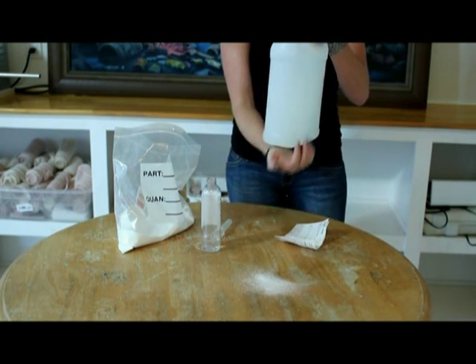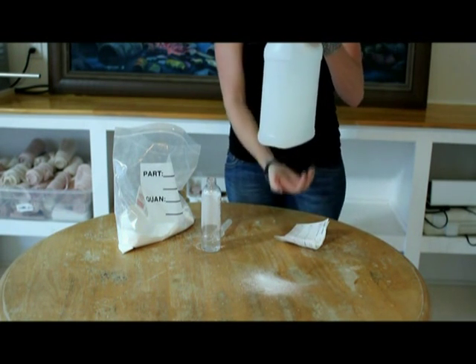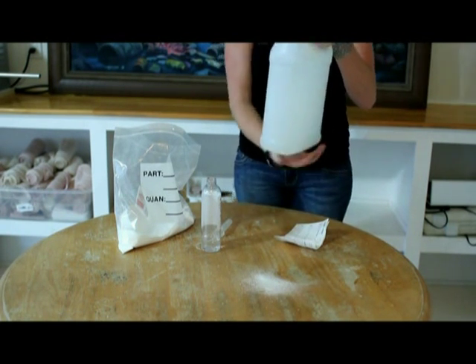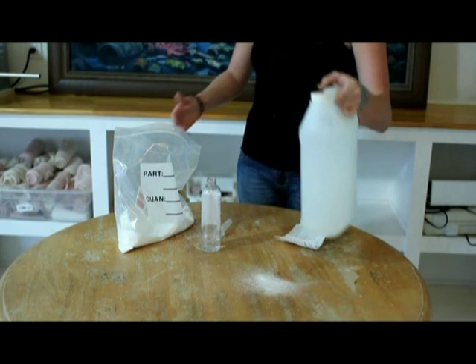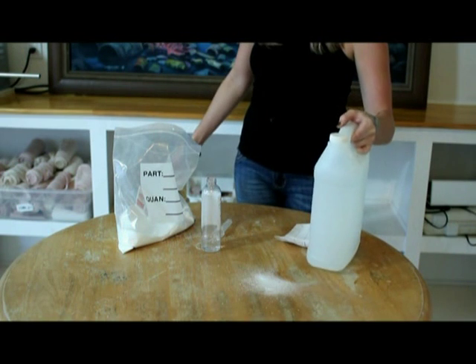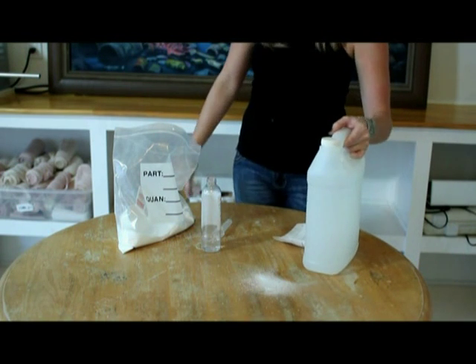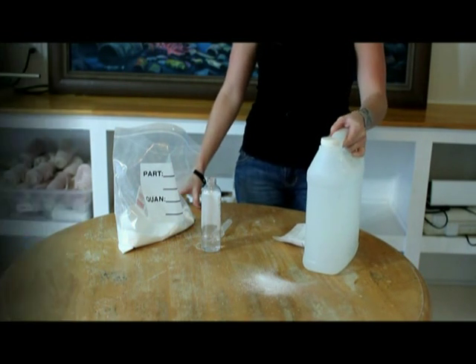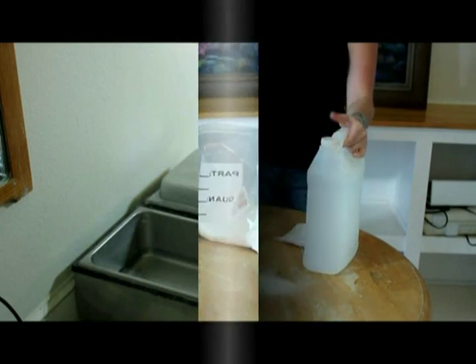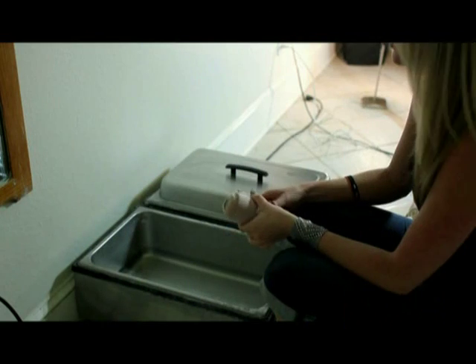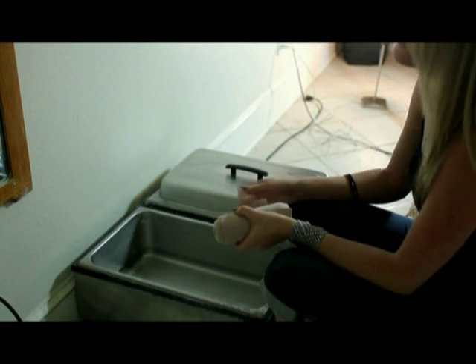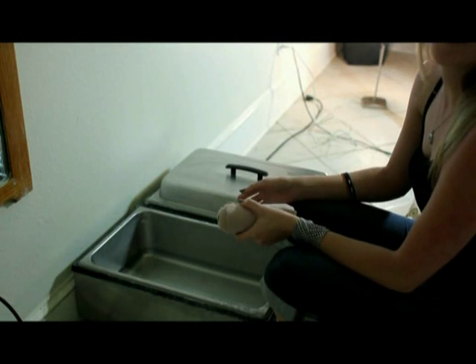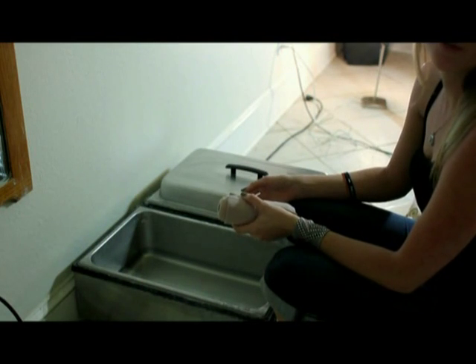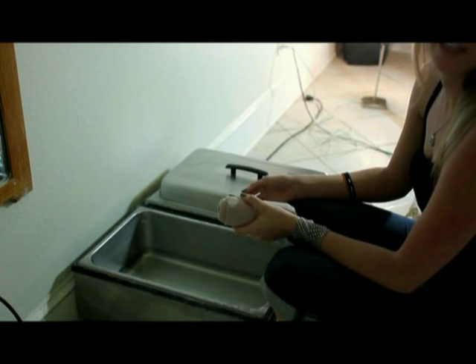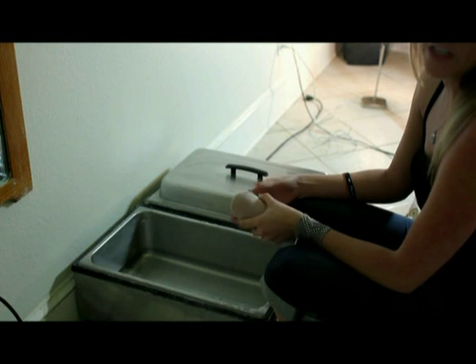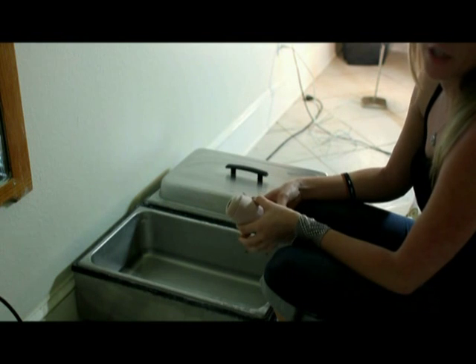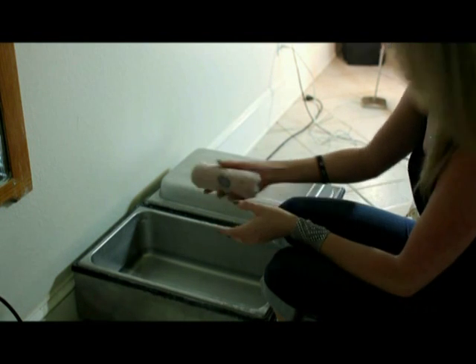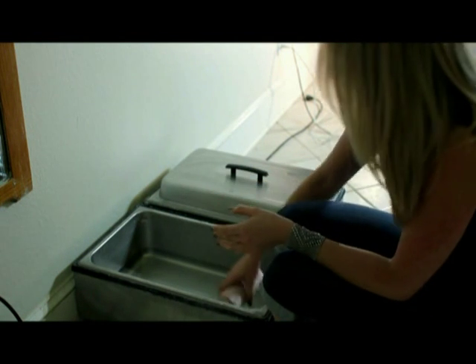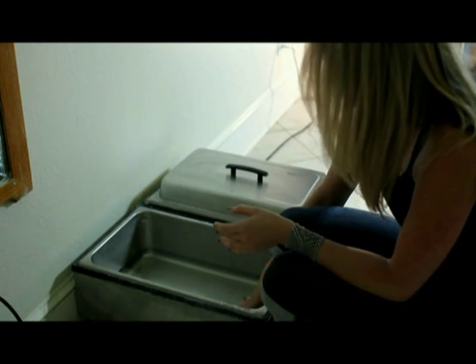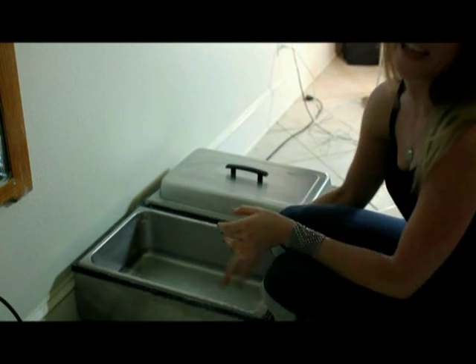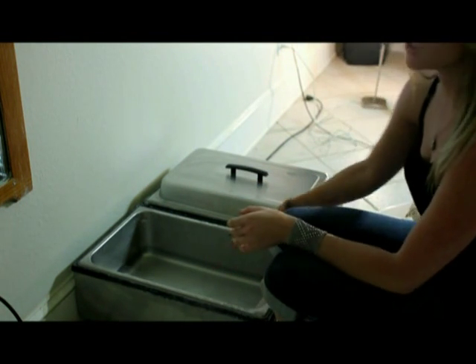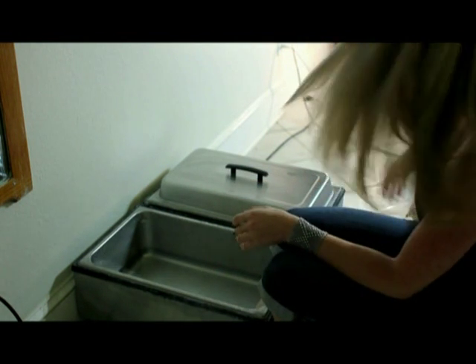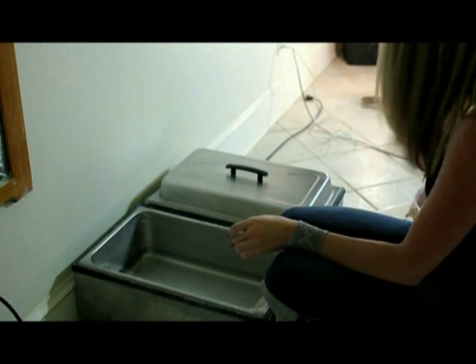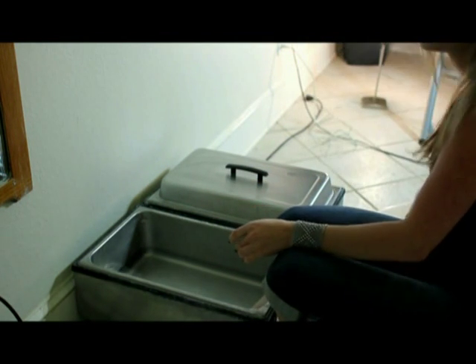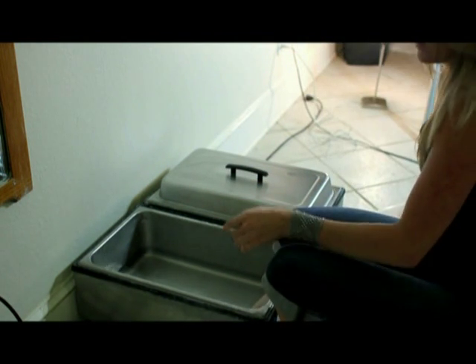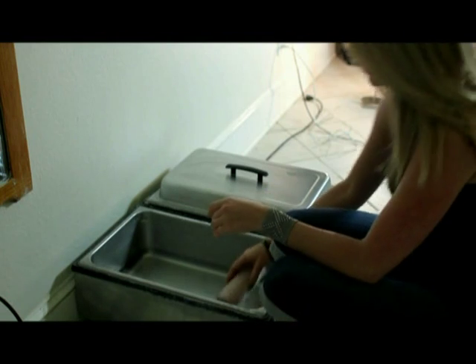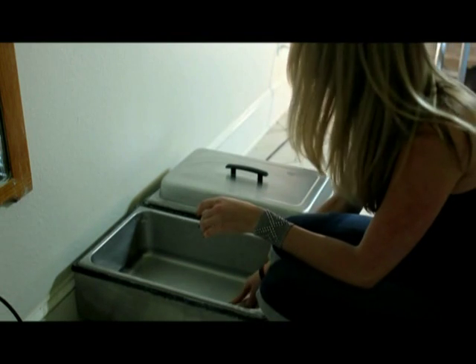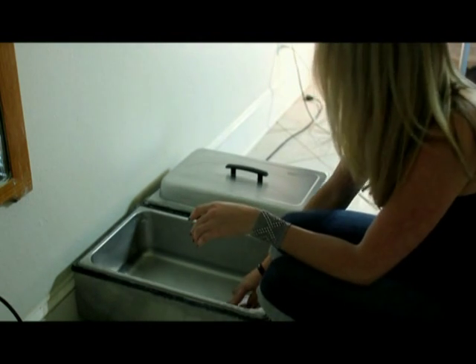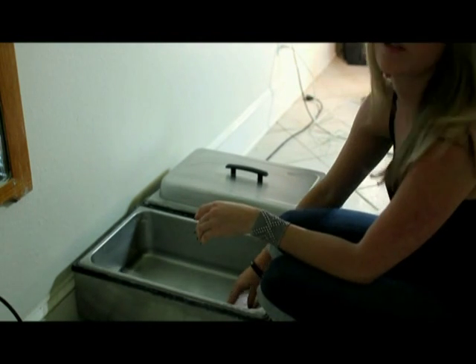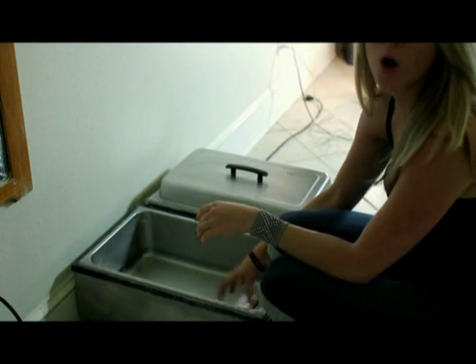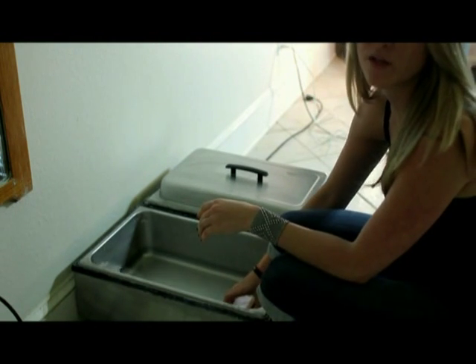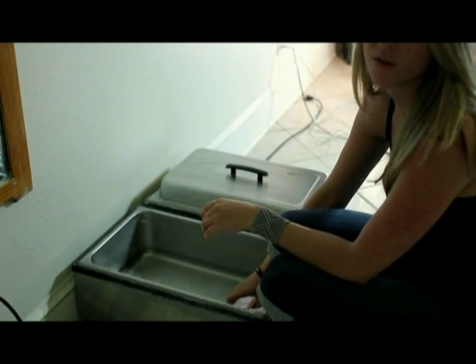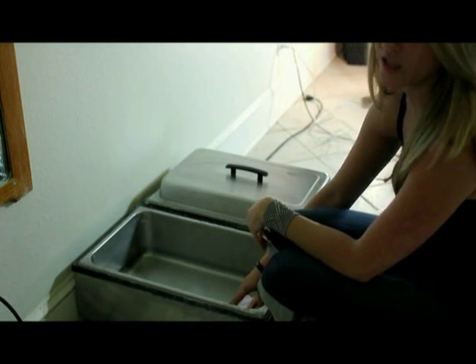And that is how you make solution. After you've heated up your solution and it's at a good temperature, go ahead and put your ACE bandages into the solution and let them heat up for a little bit. We want the solution to get all the way to the middle of the bandage.